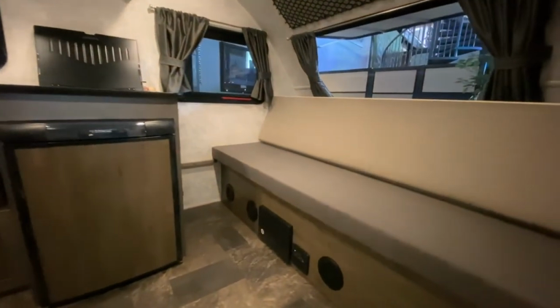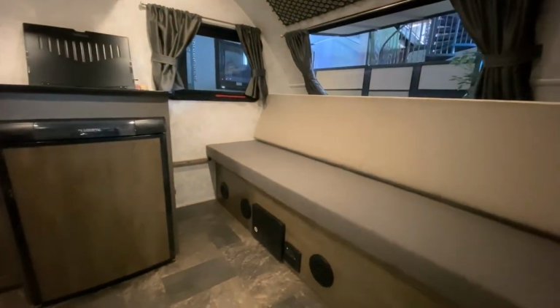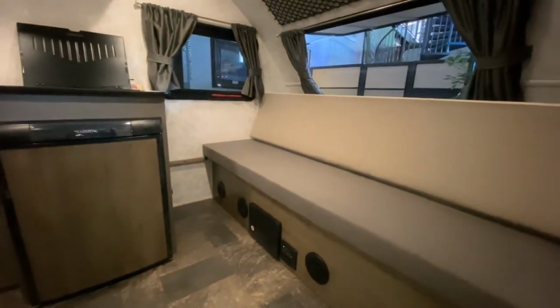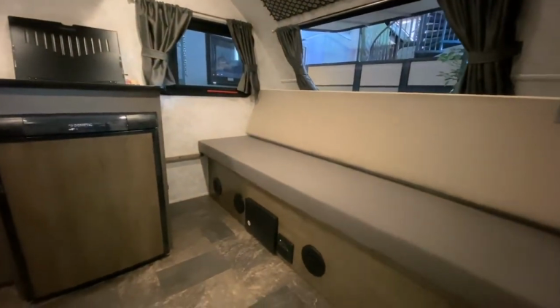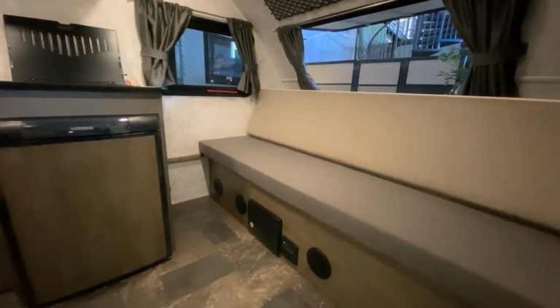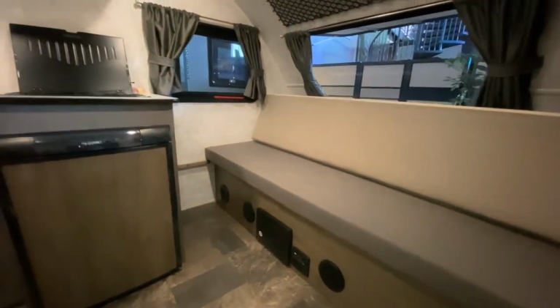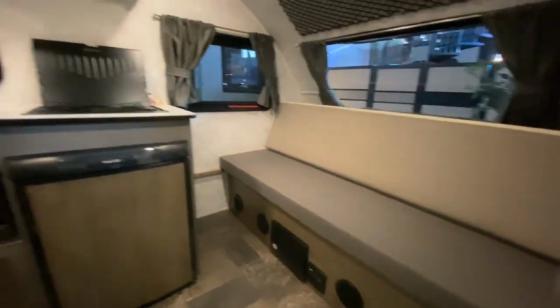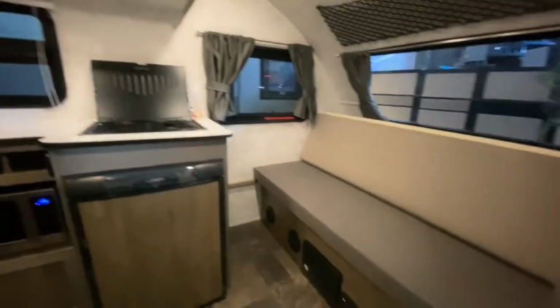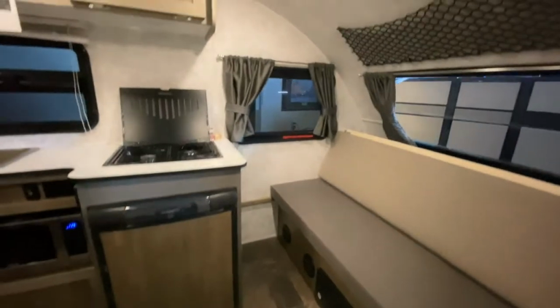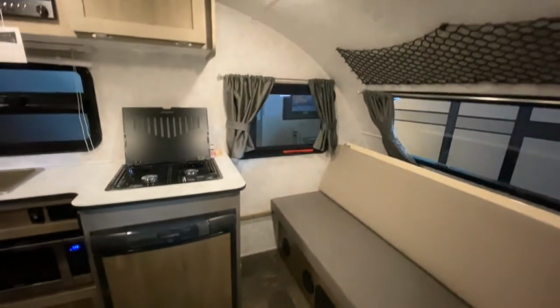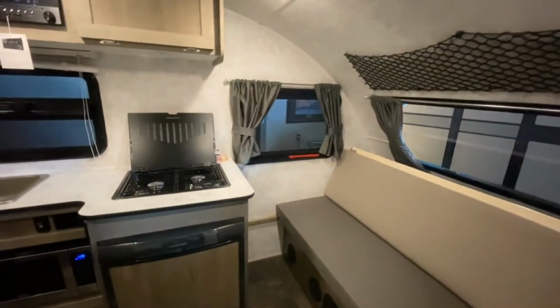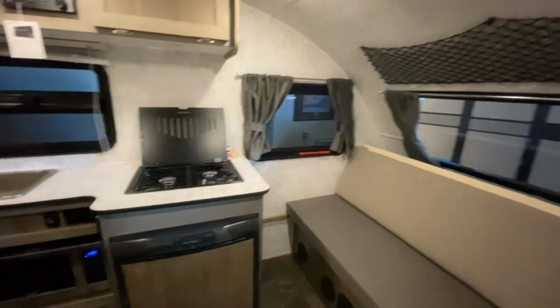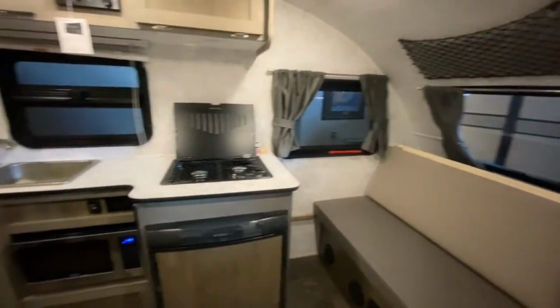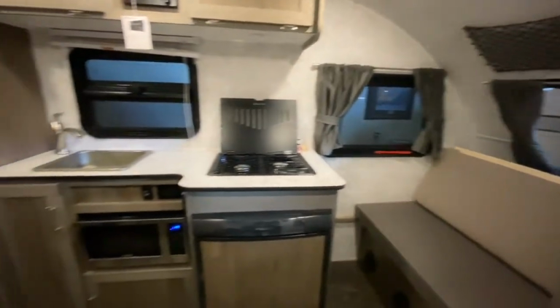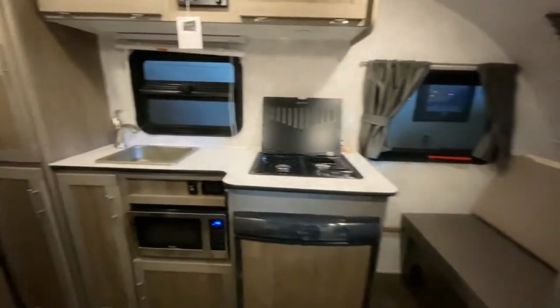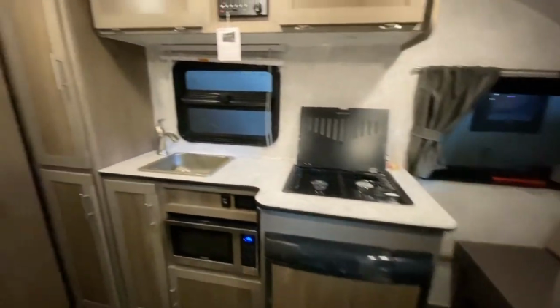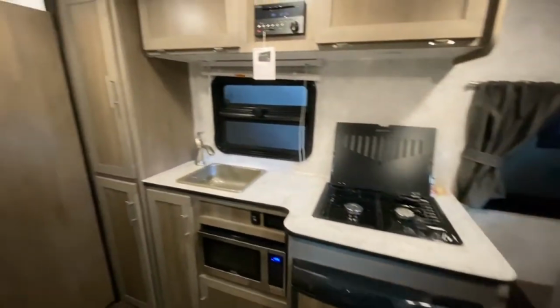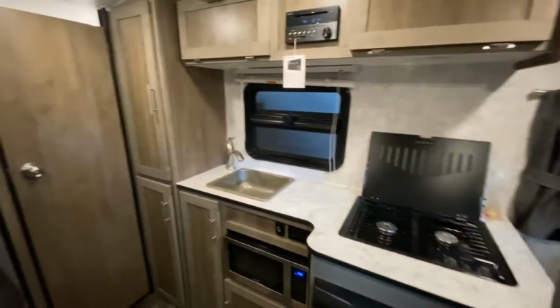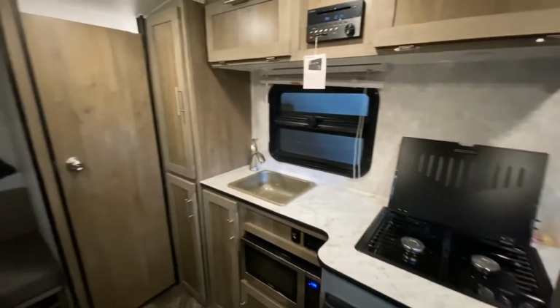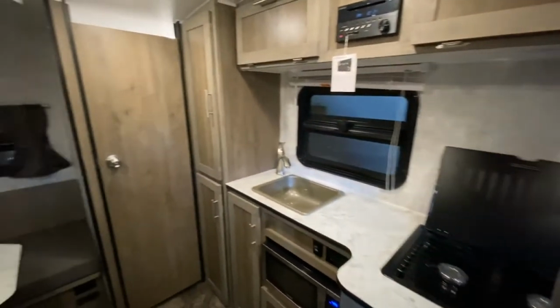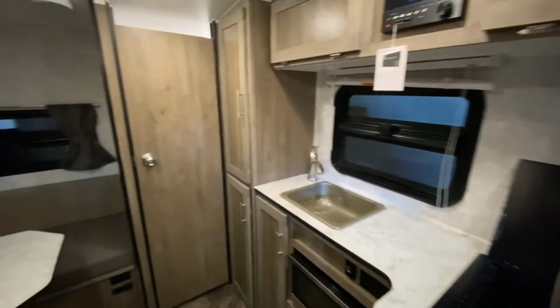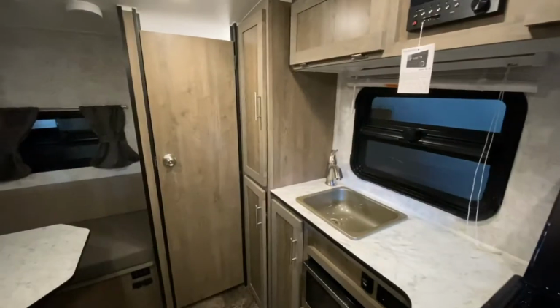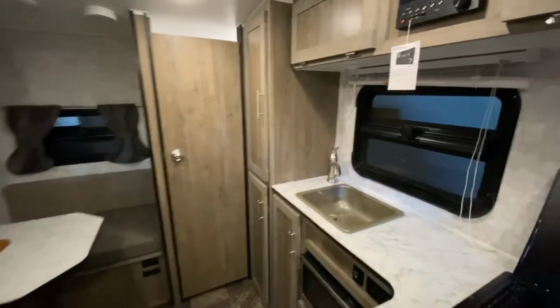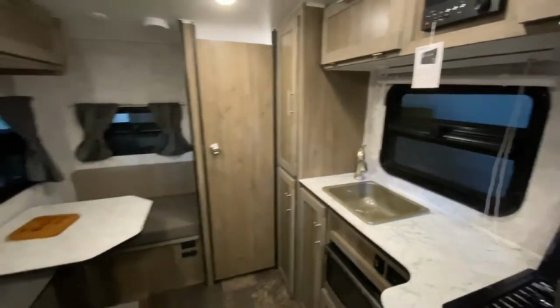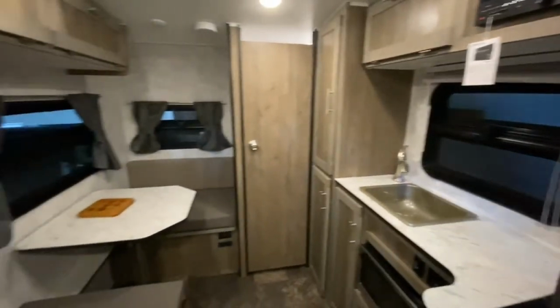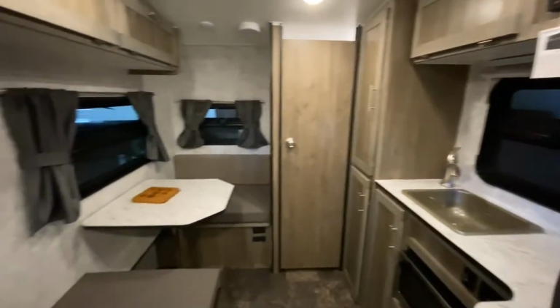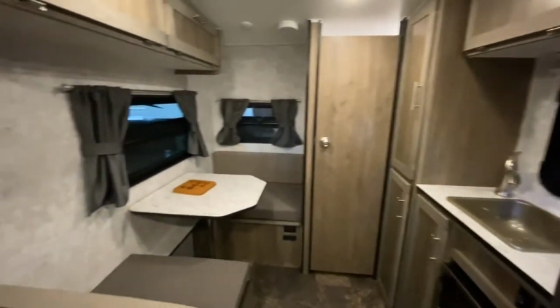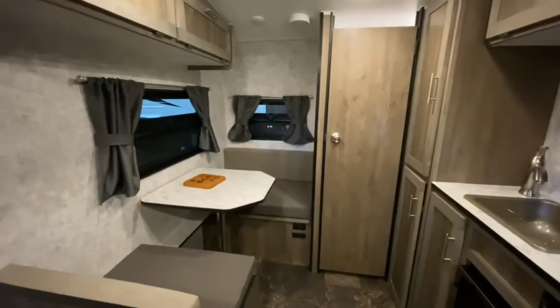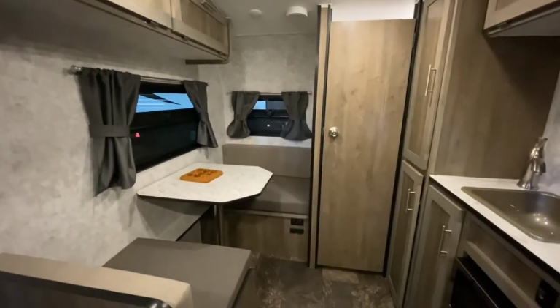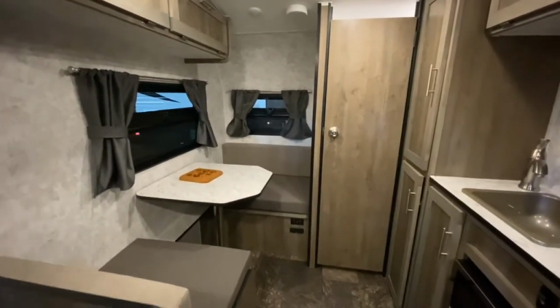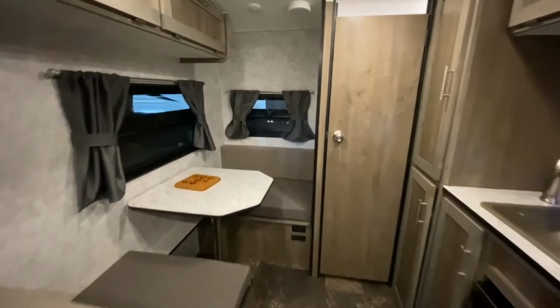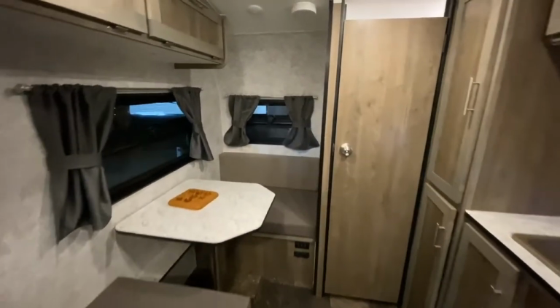This couch is what you'd make into a bed, has some storage up there, kitchen, and a dinette that would also make into a small bed.